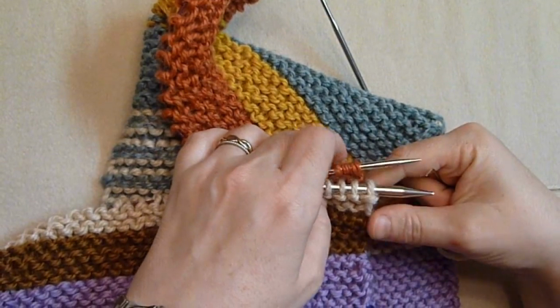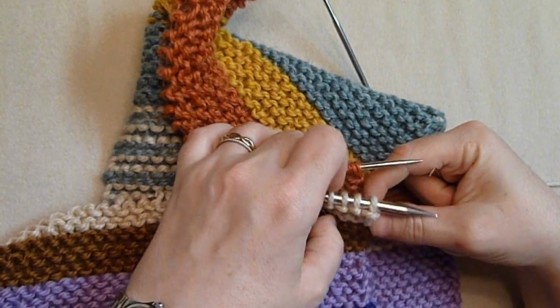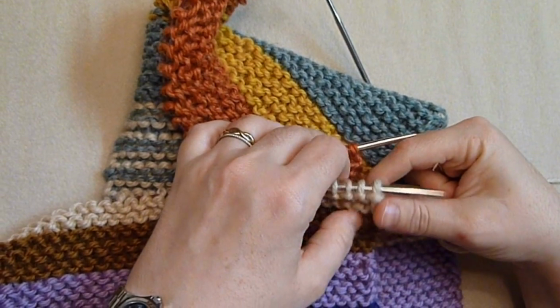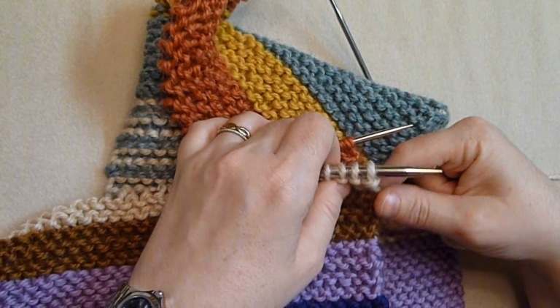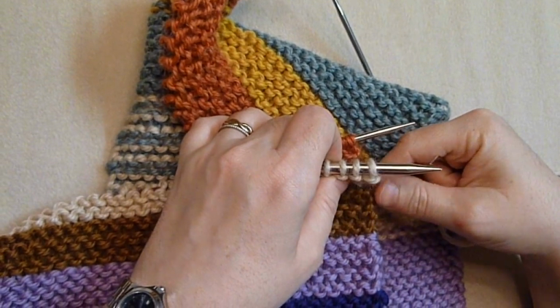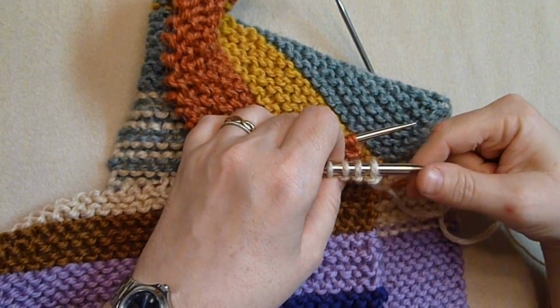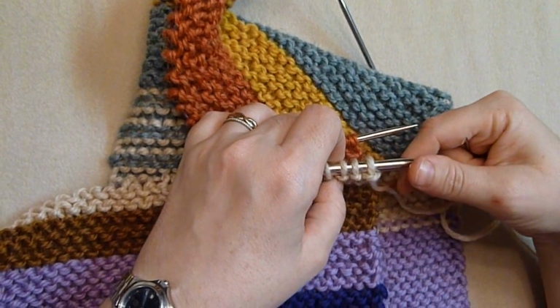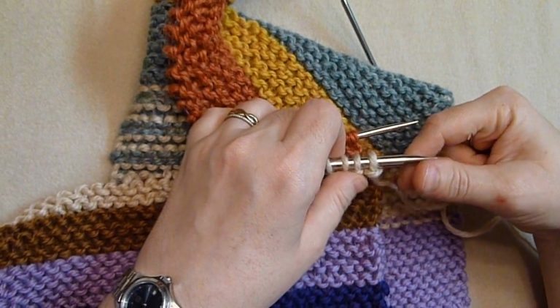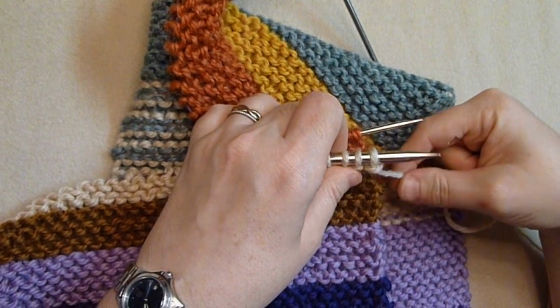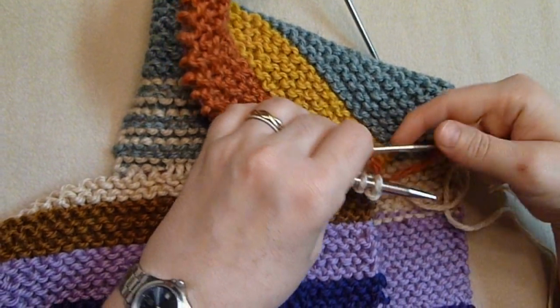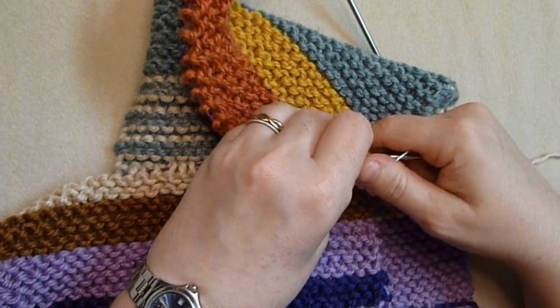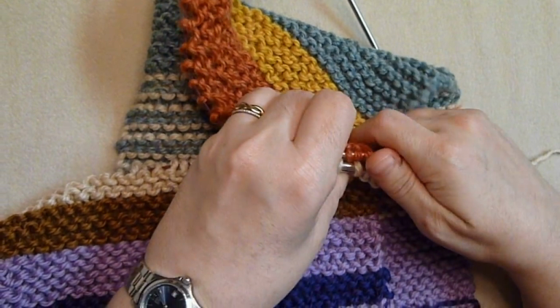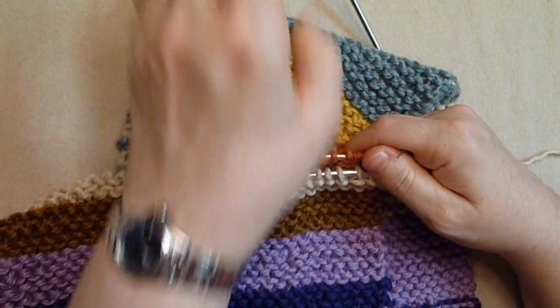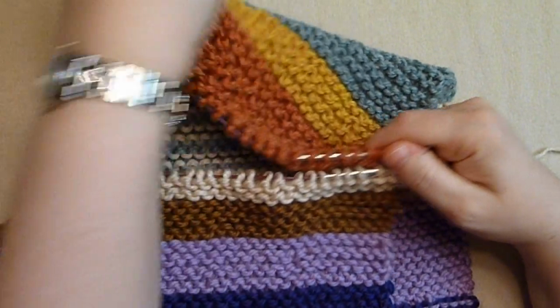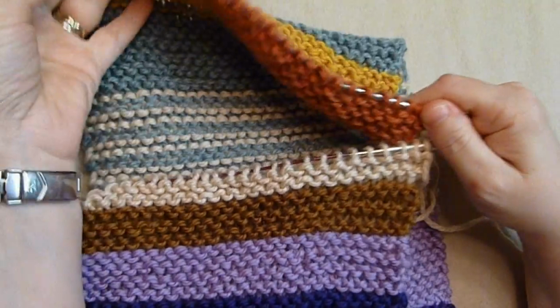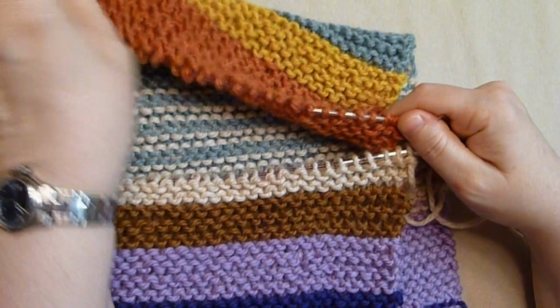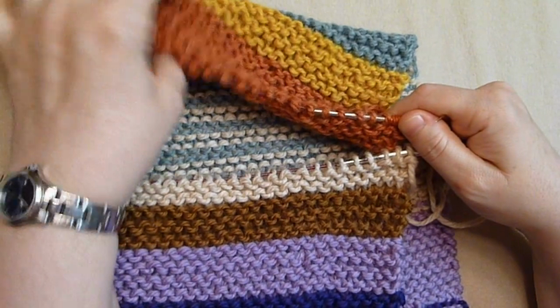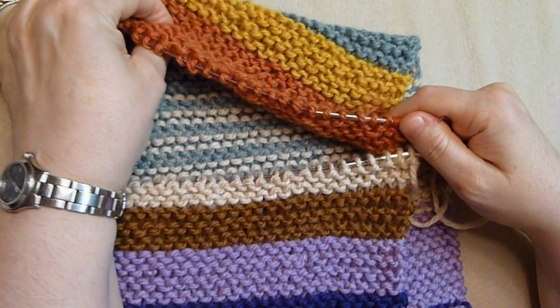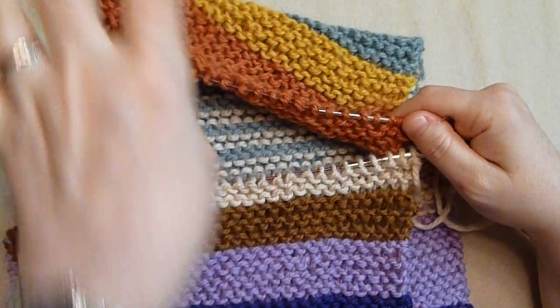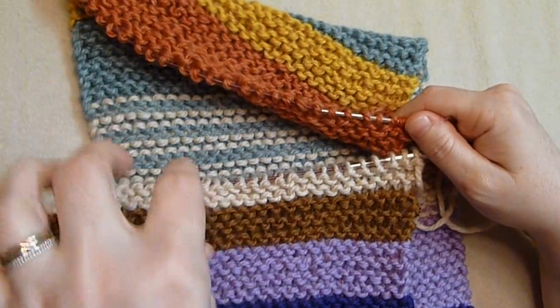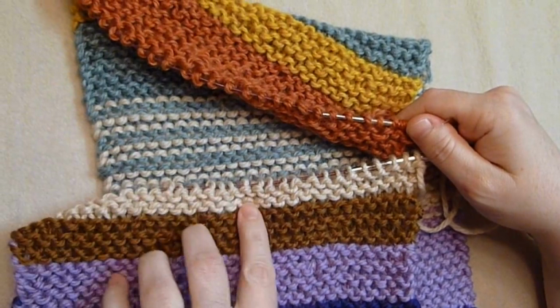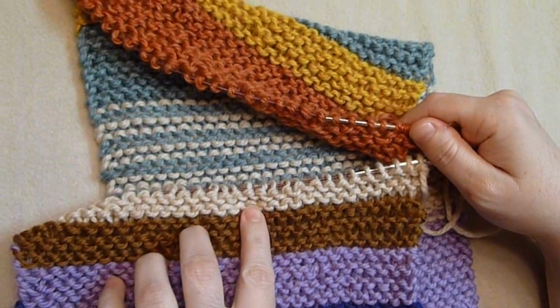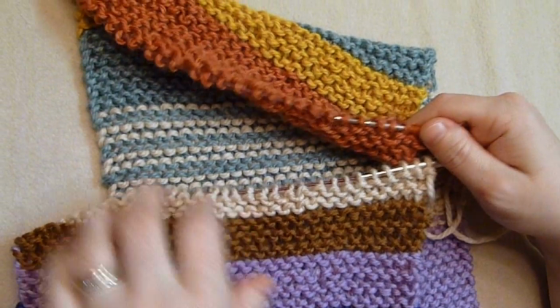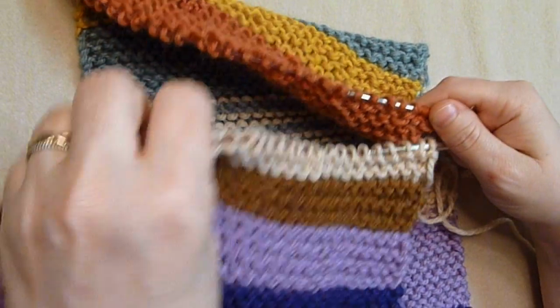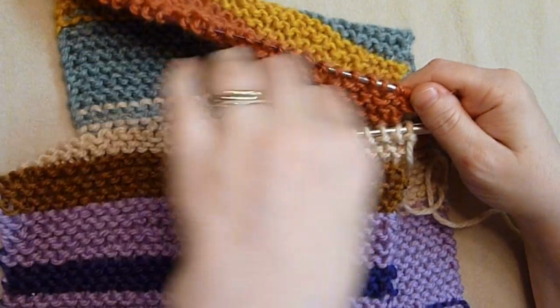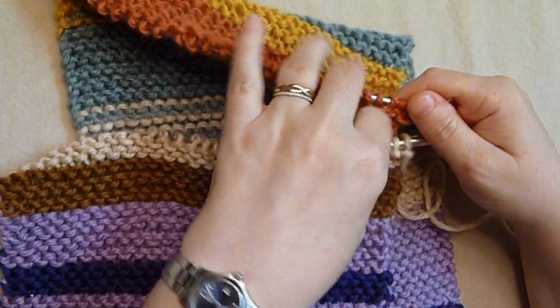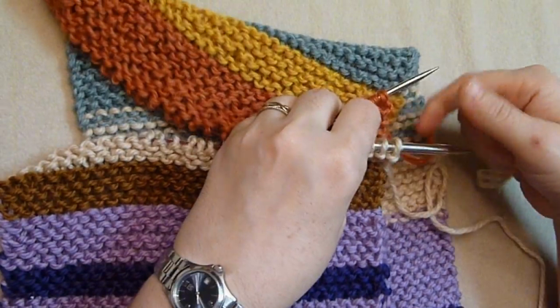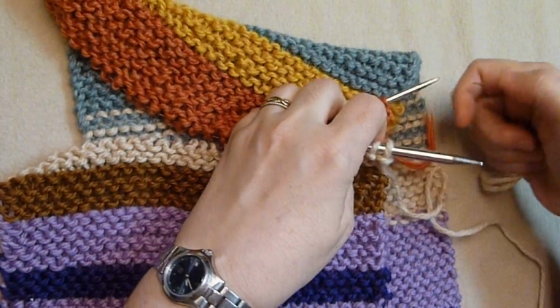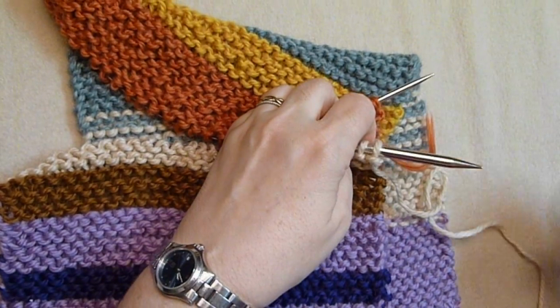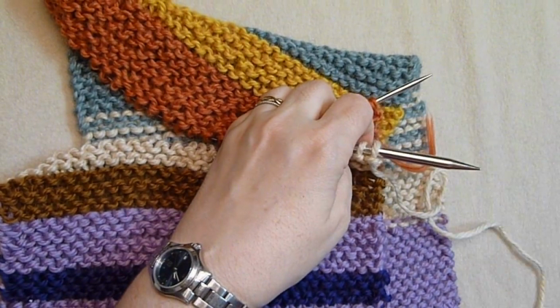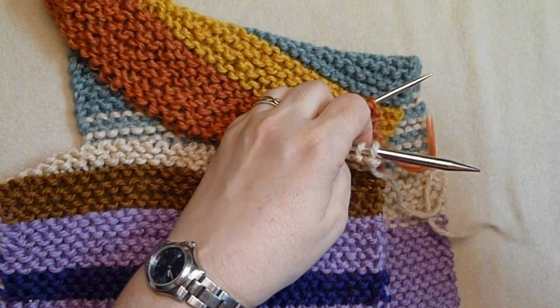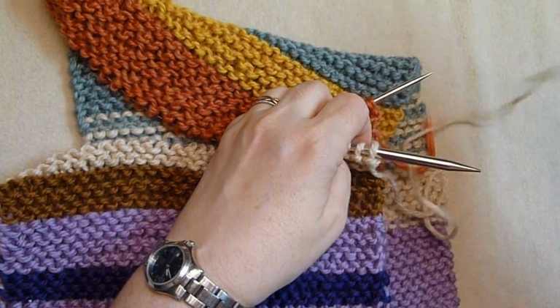I'm going to show you how to do the Kitchener stitch, which is basically grafting two pieces. This is the end you cast on, this is the end of the project, and I have a big long tail.